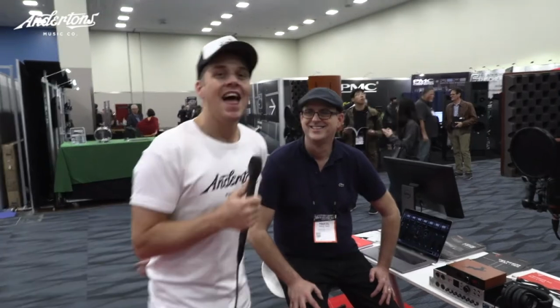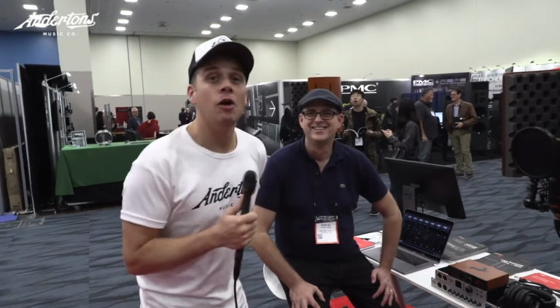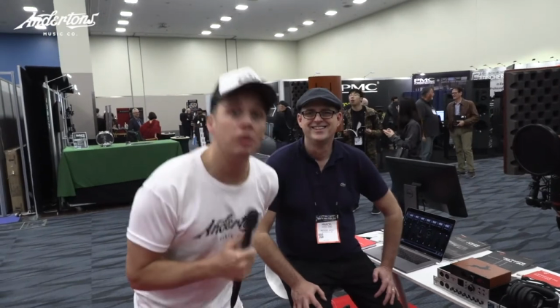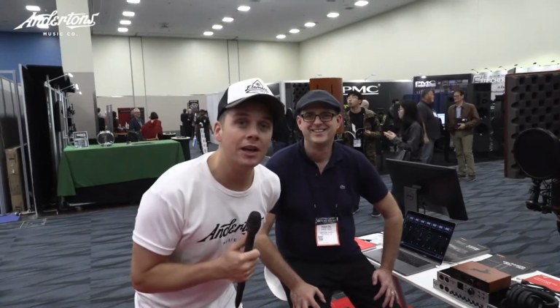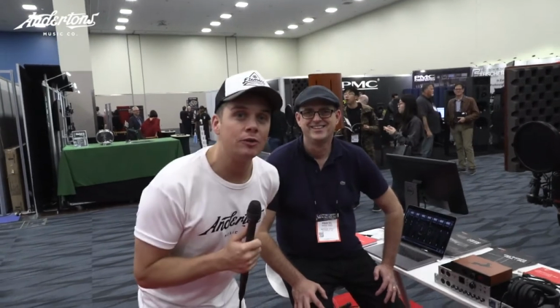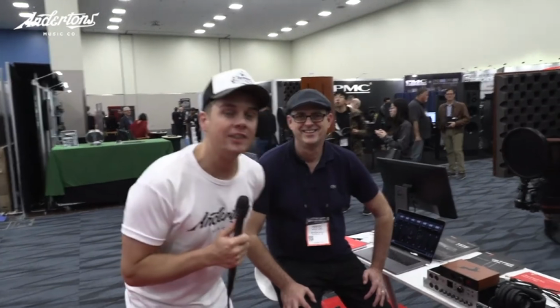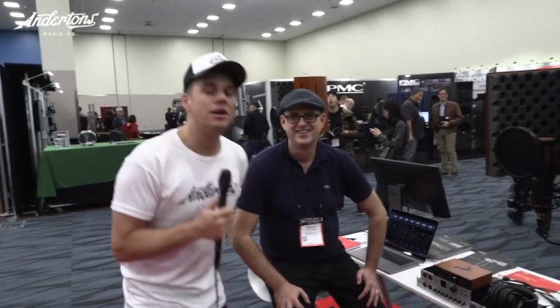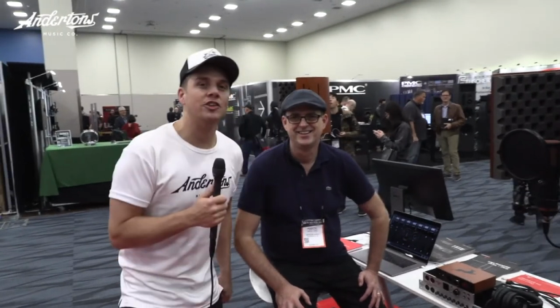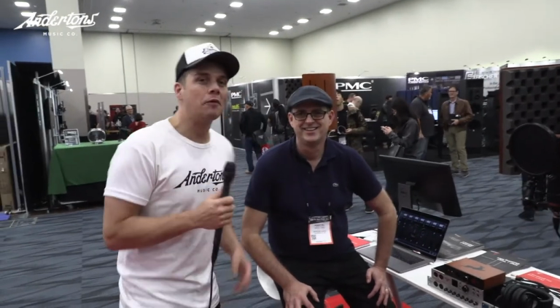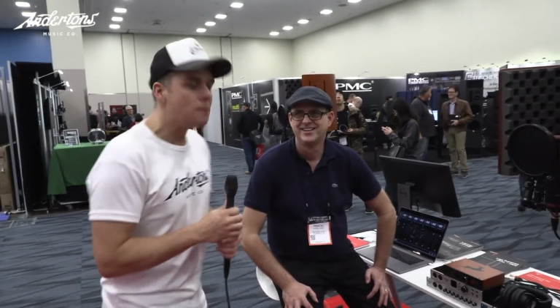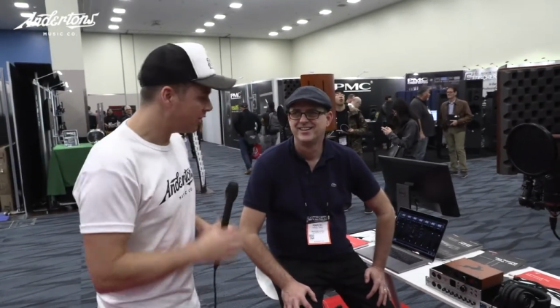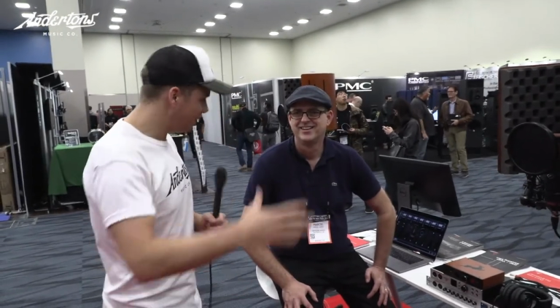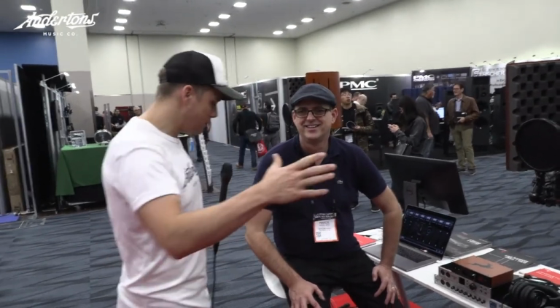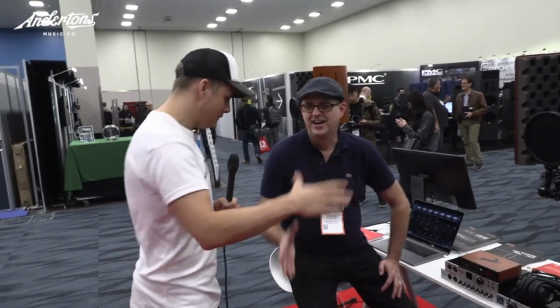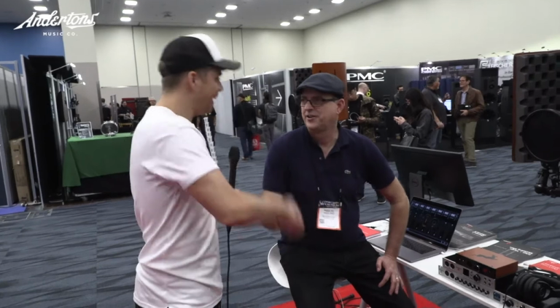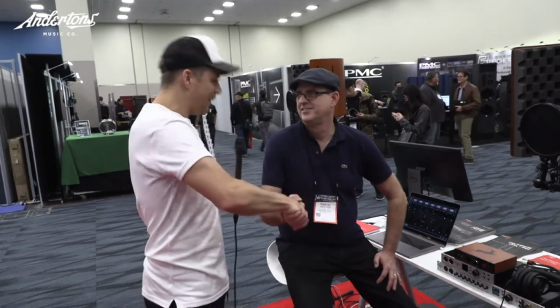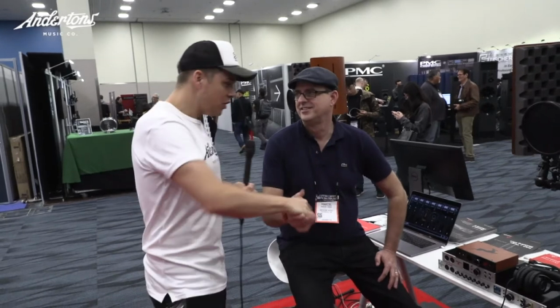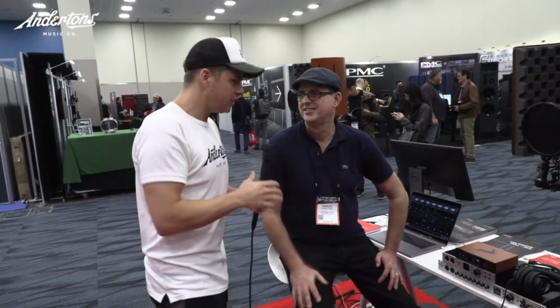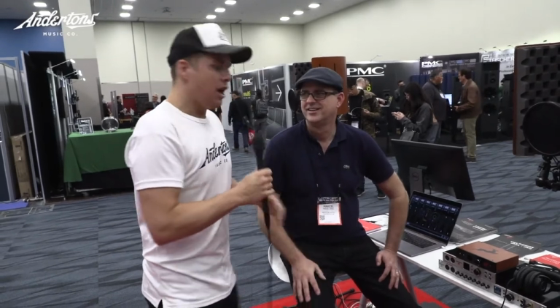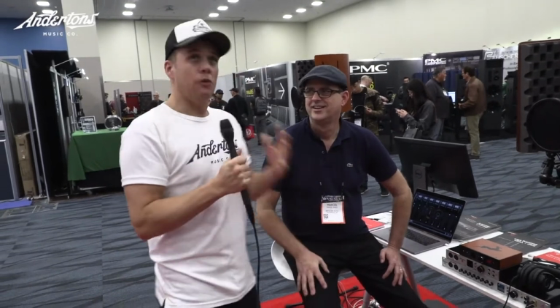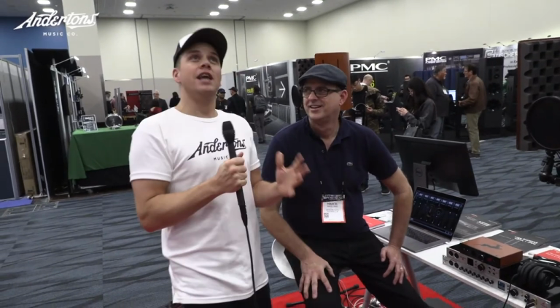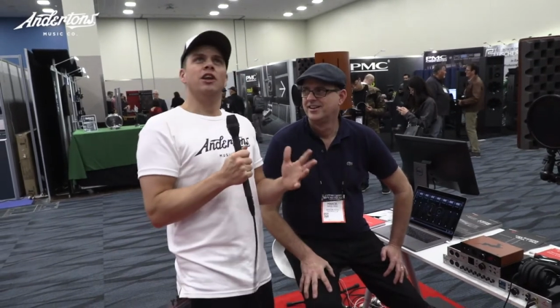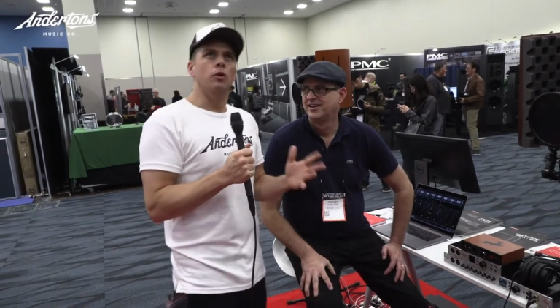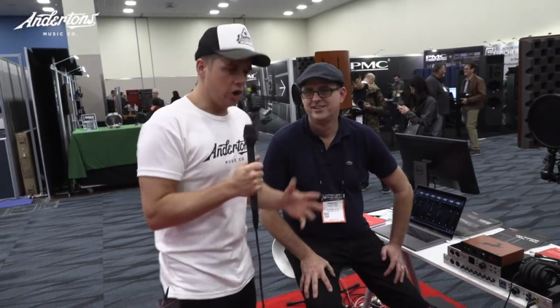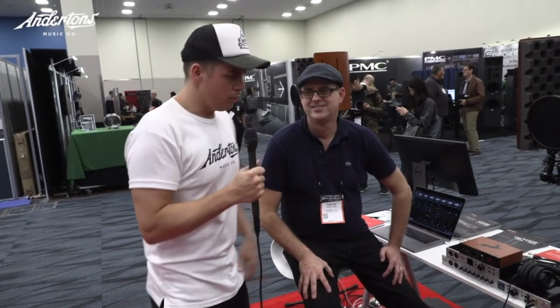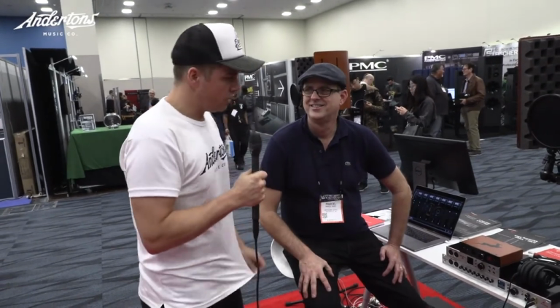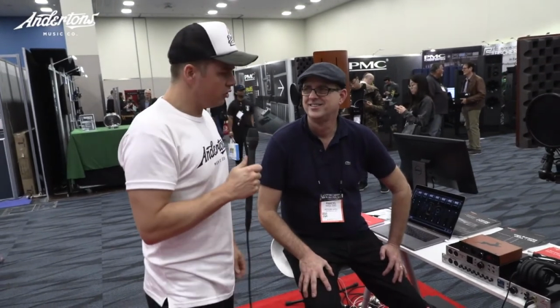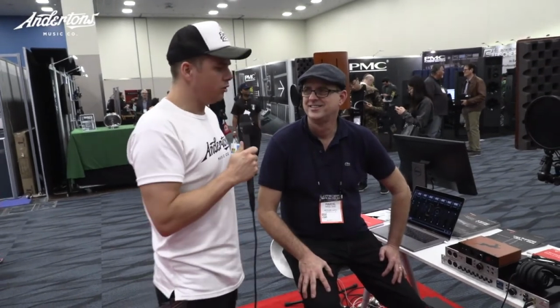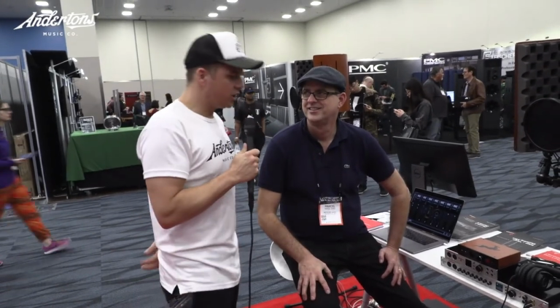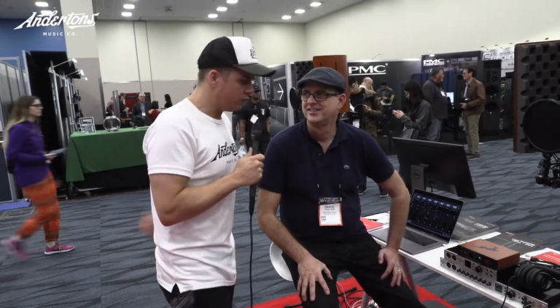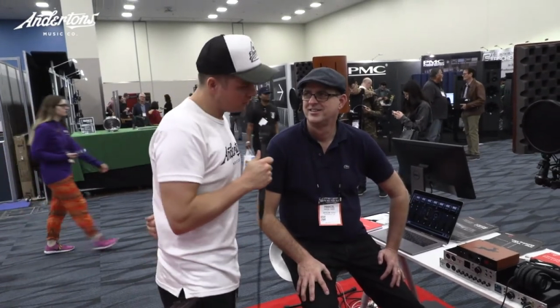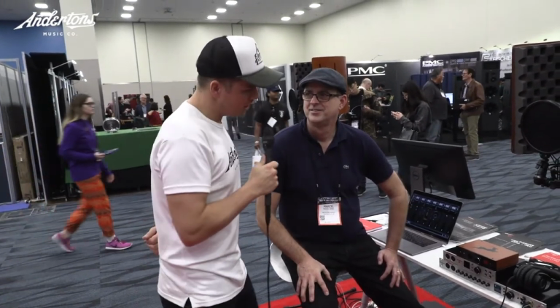Hello and welcome to NAMM 2018. My name is Jack and I'm here with Marcel. We're at the Antelope Audio booth and you've got some new stuff on your lovely table.